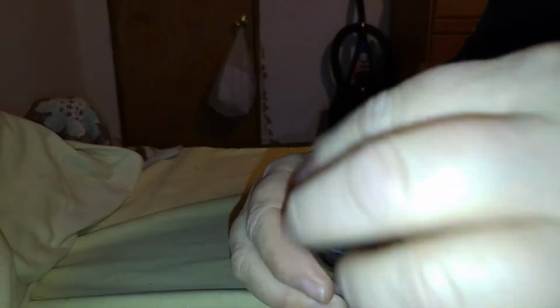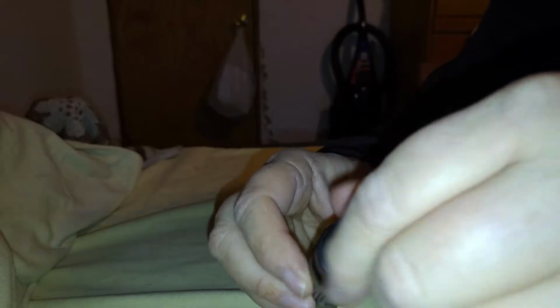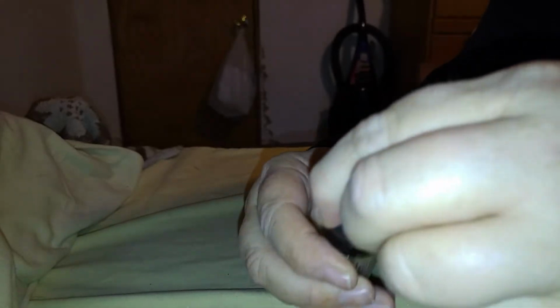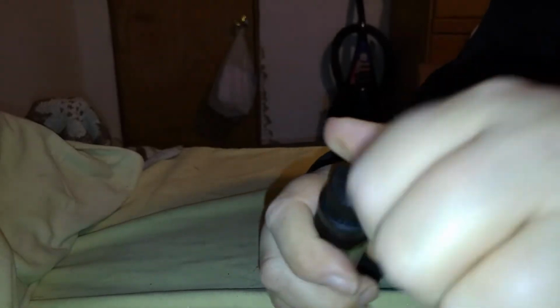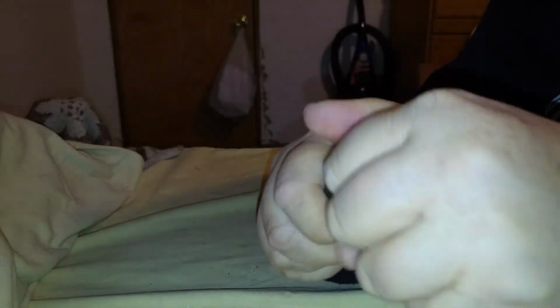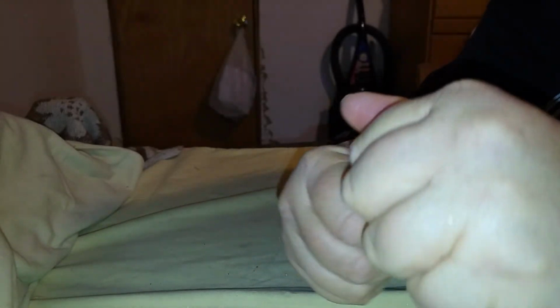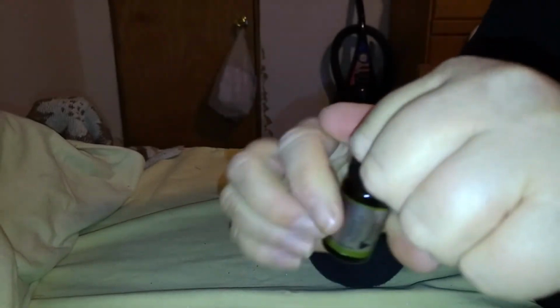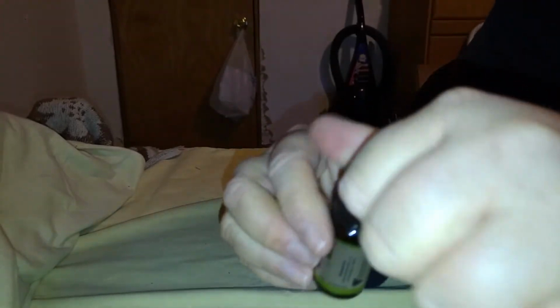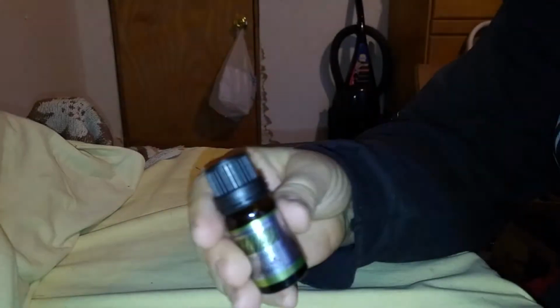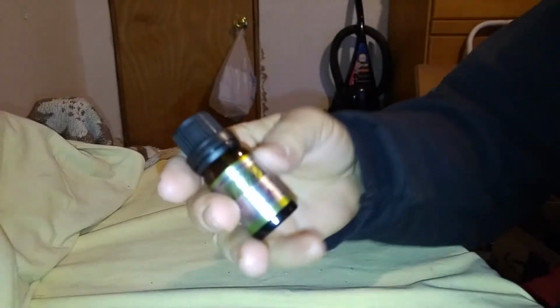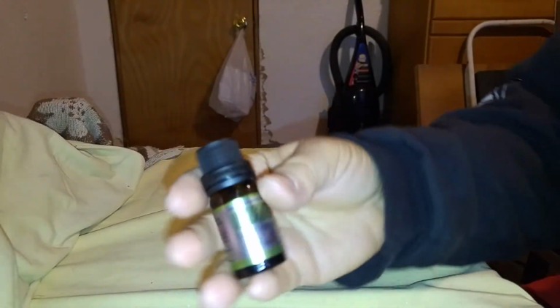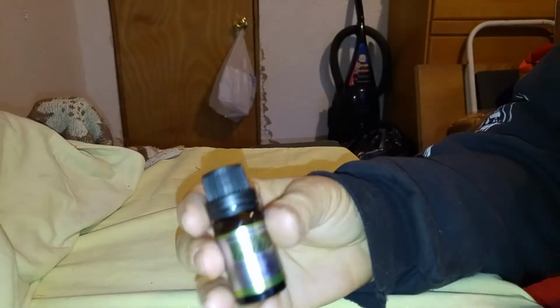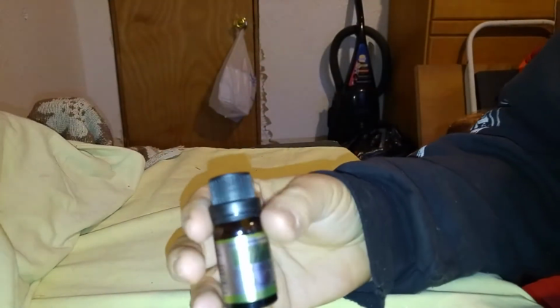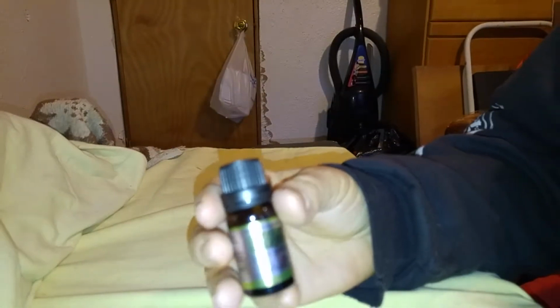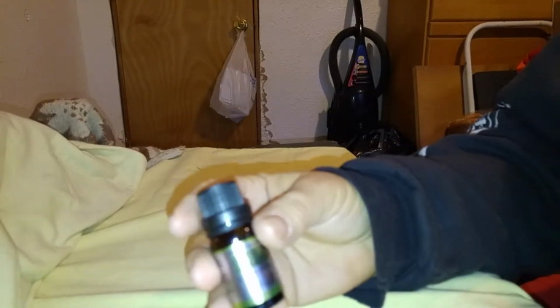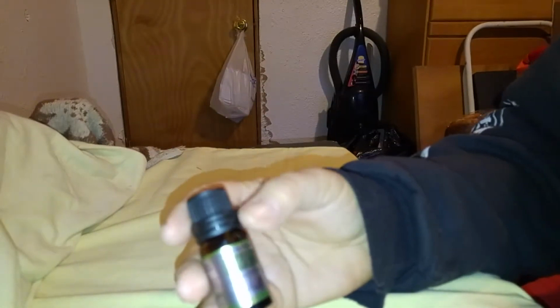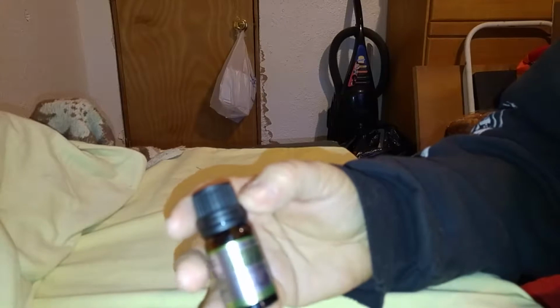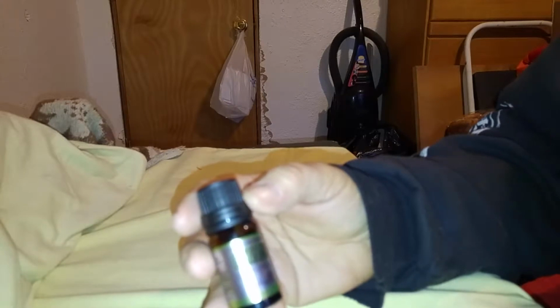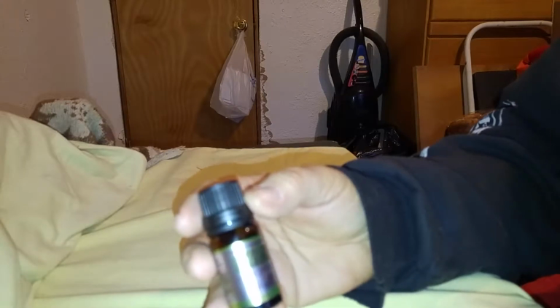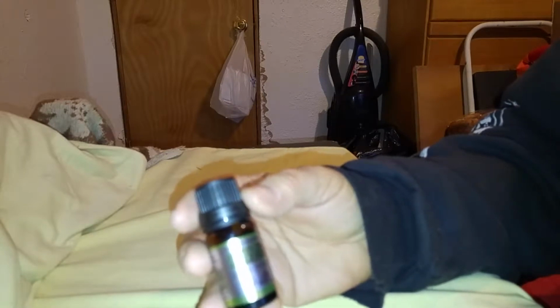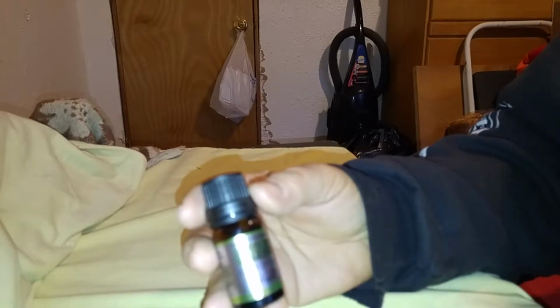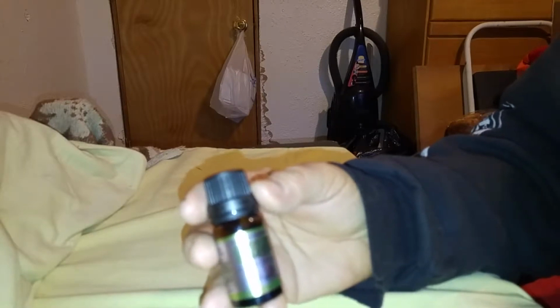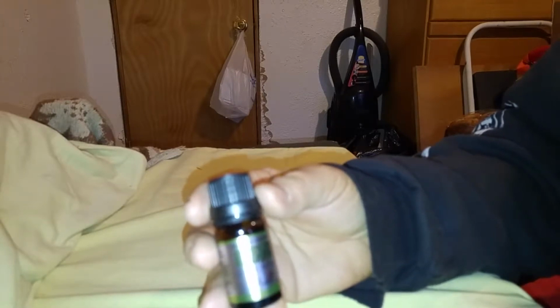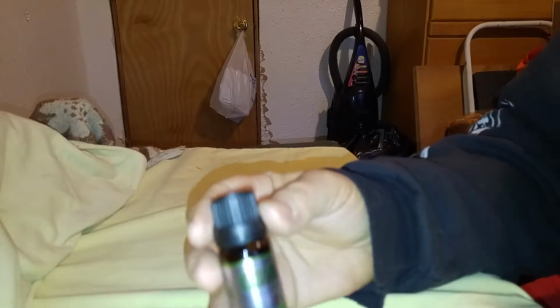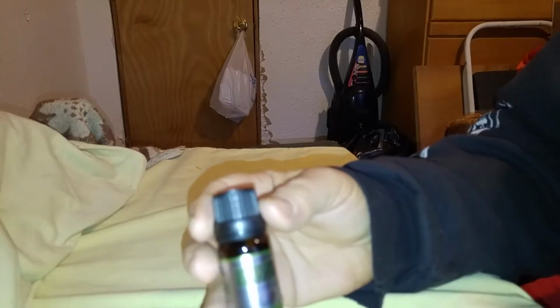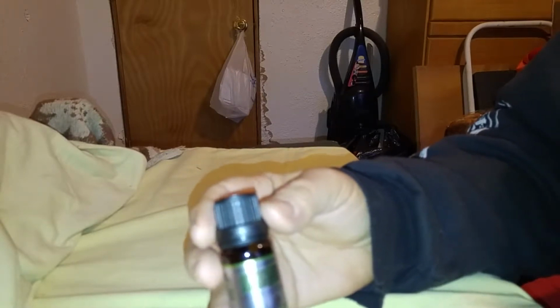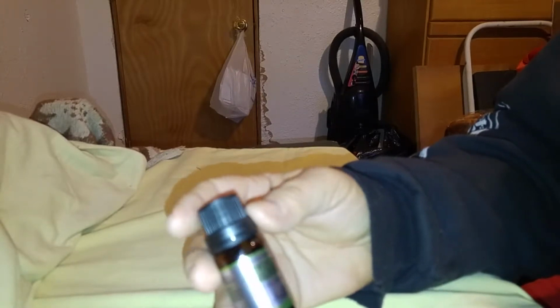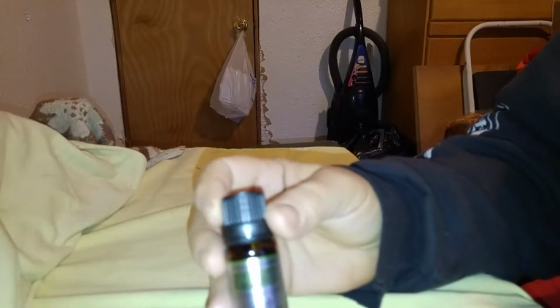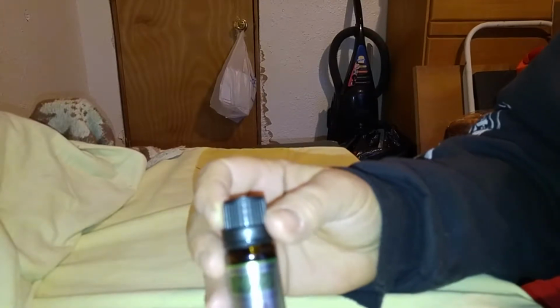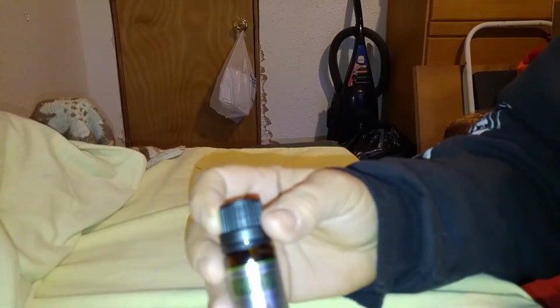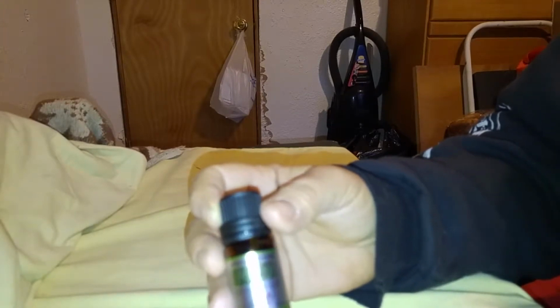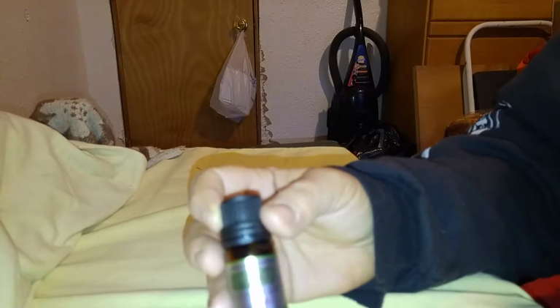This is what they put in the candles and the torches and some of the skin roll-ons that you get for keeping mosquitoes and bugs away.